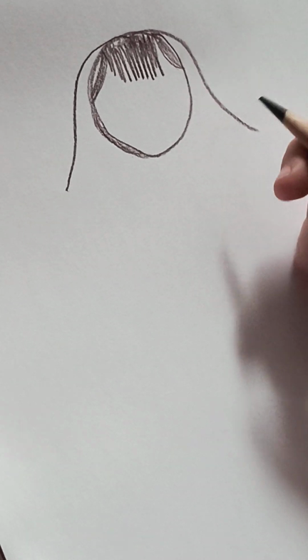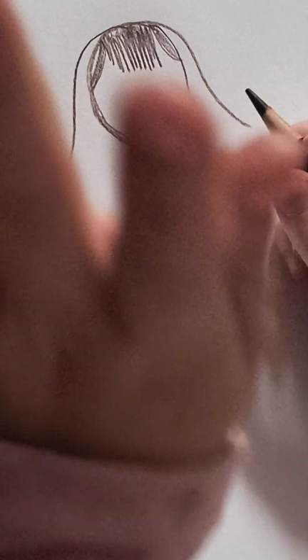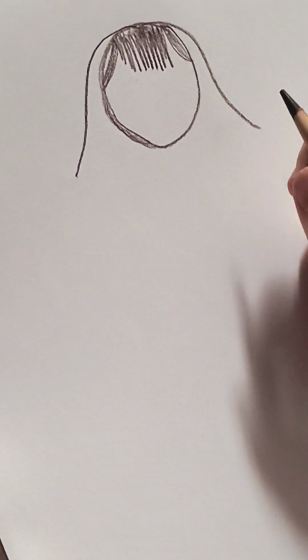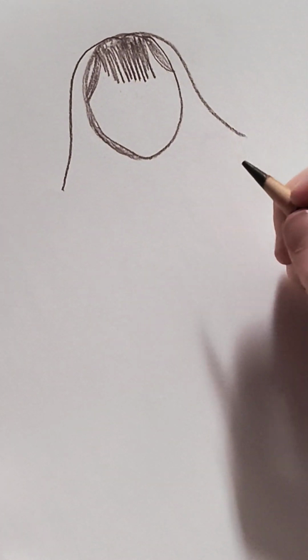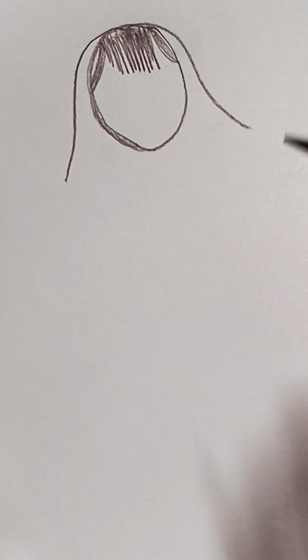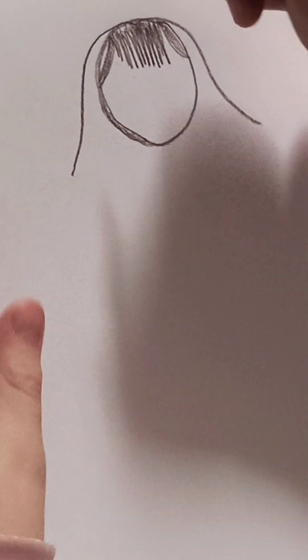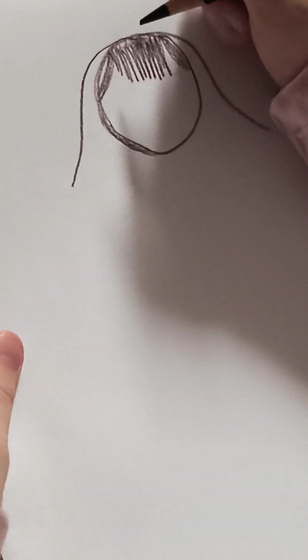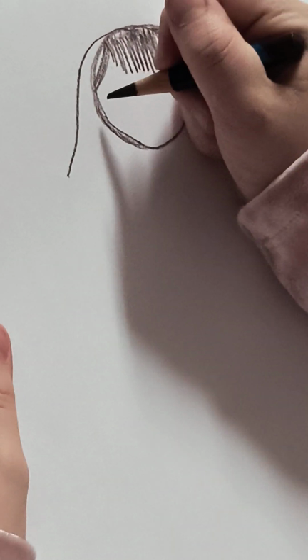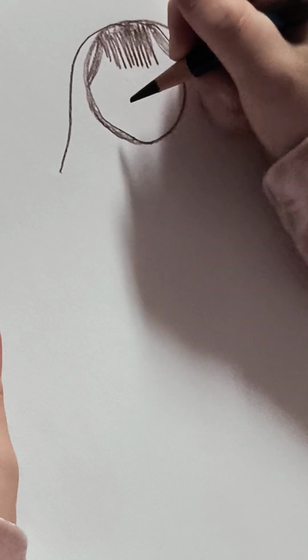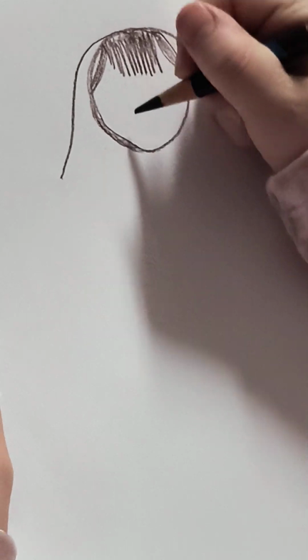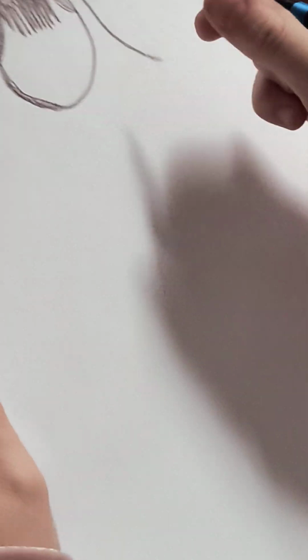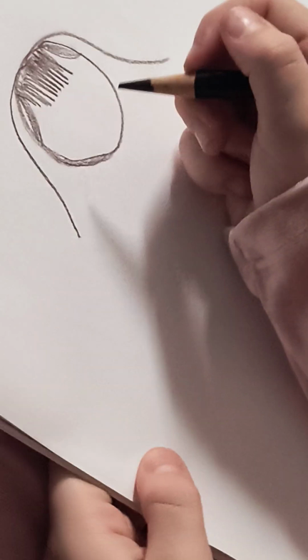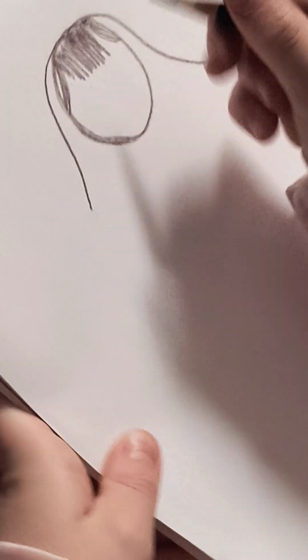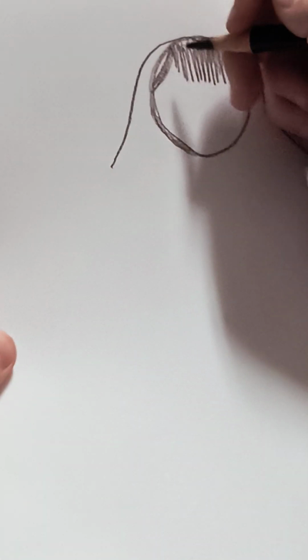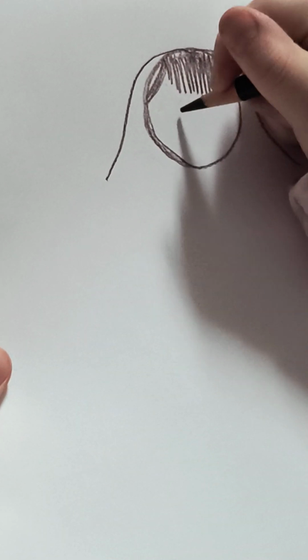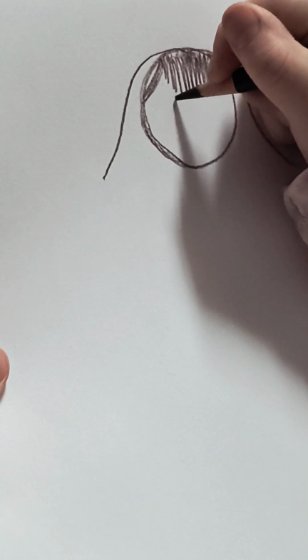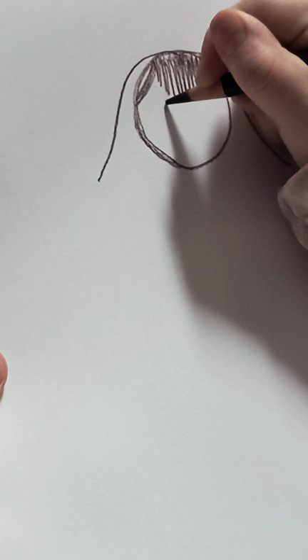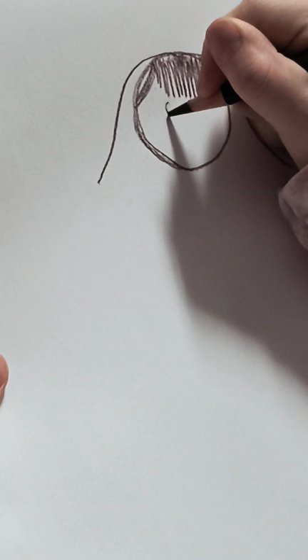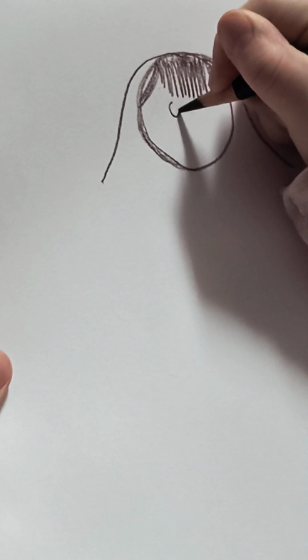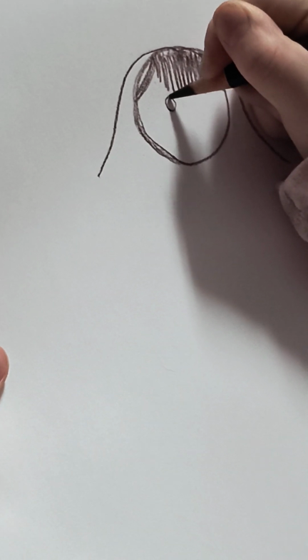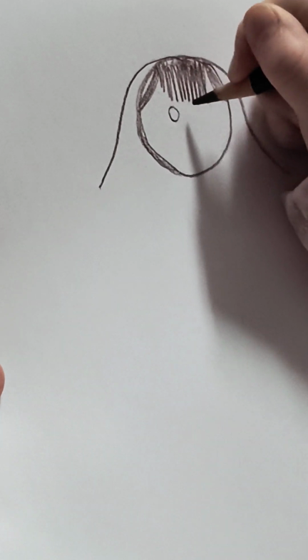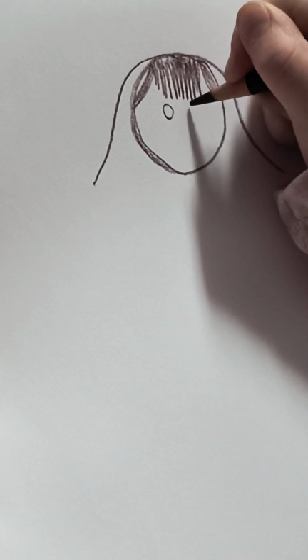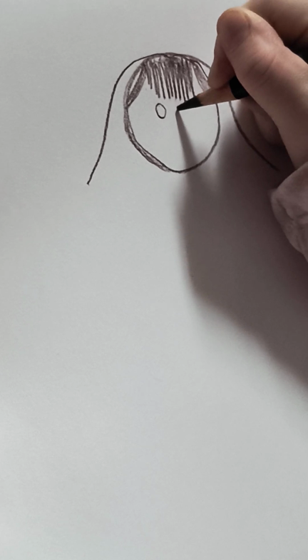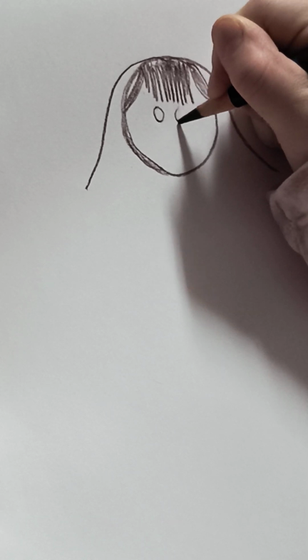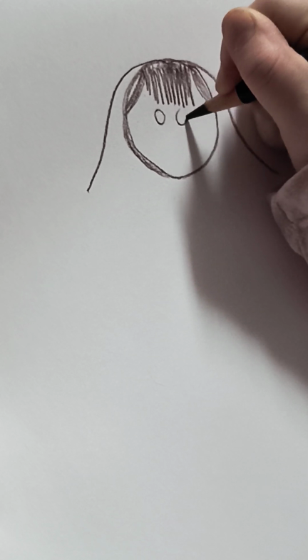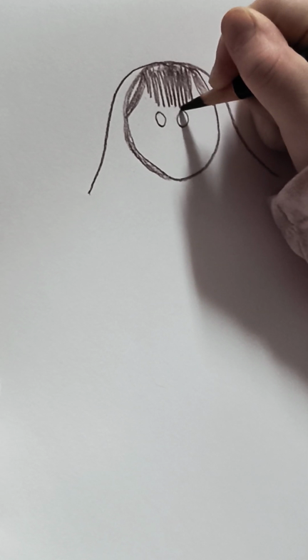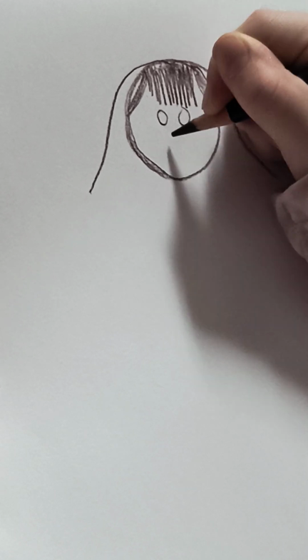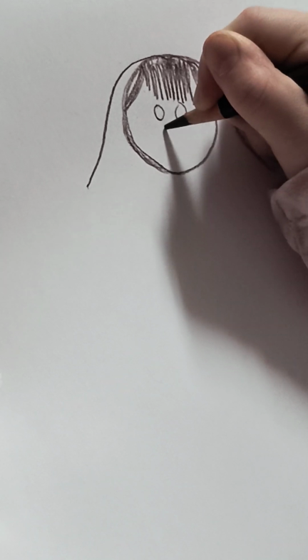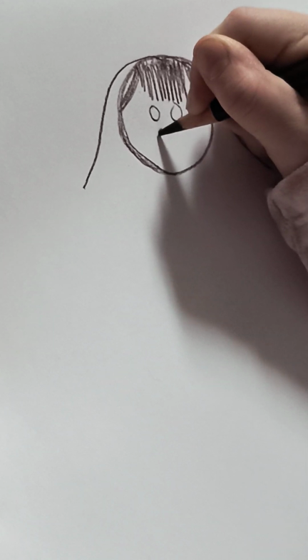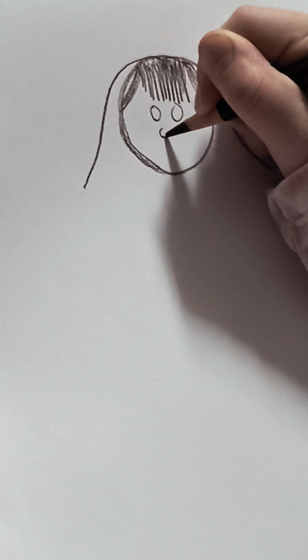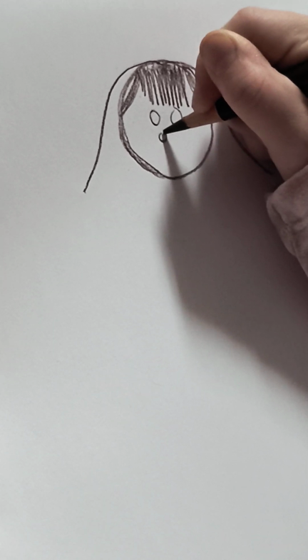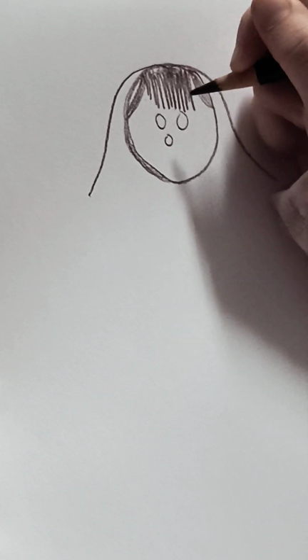We're going to continue the hair later. Then I'm going to add one eye, two eyes, then add a little mouth right there.